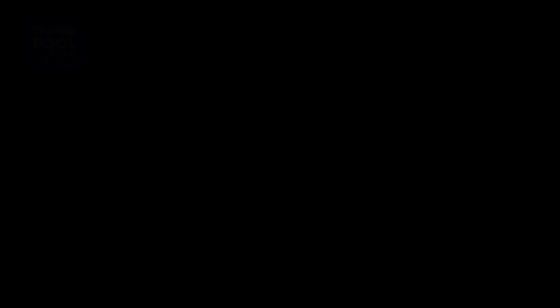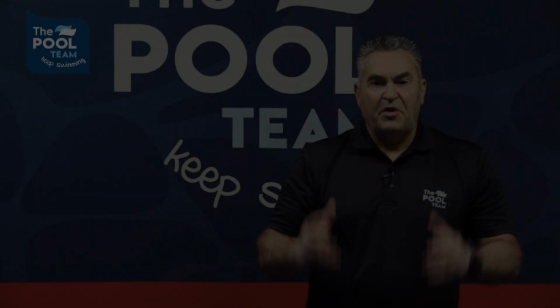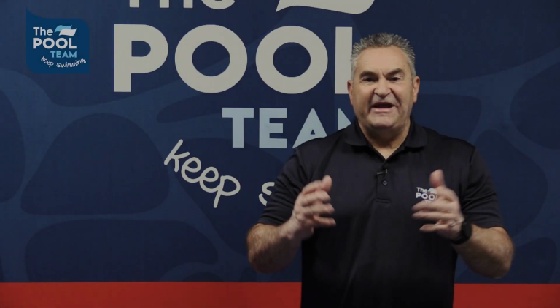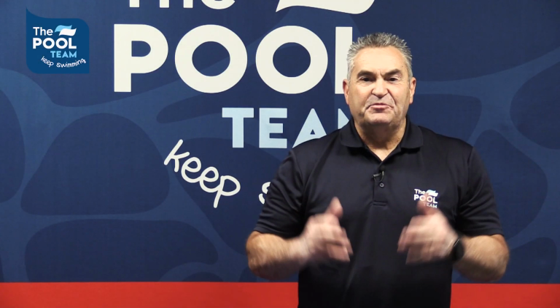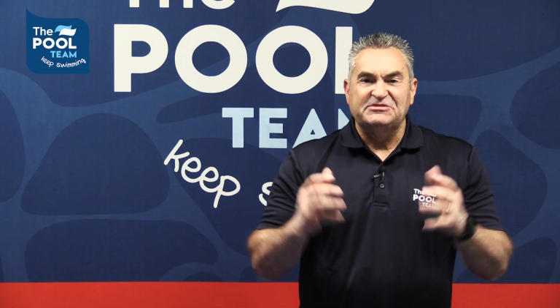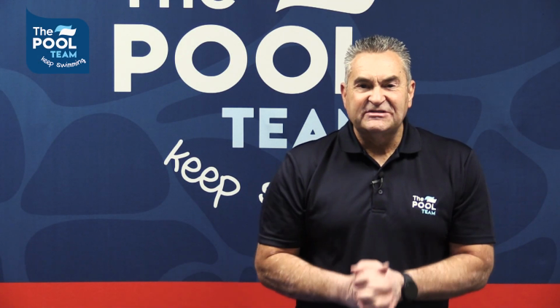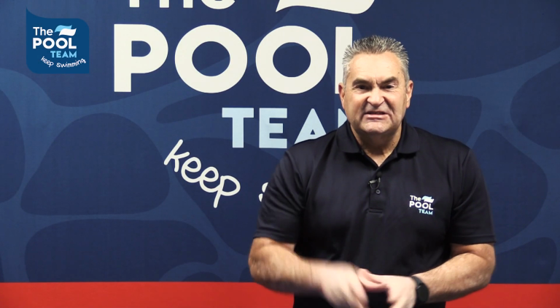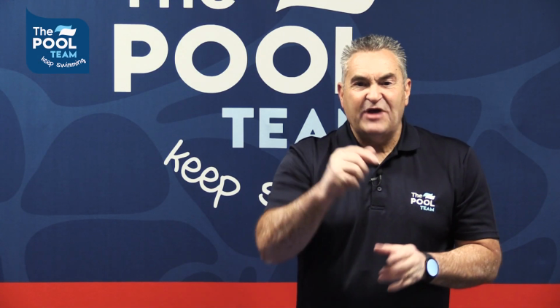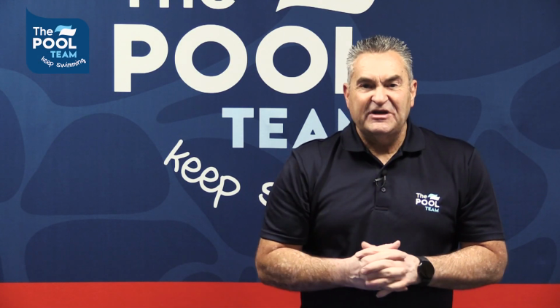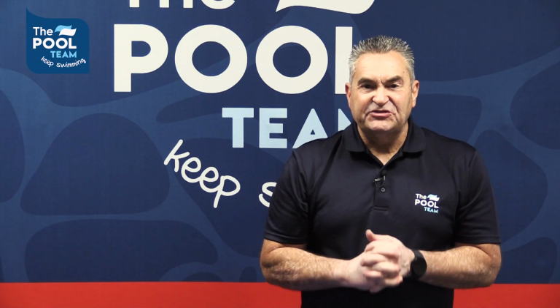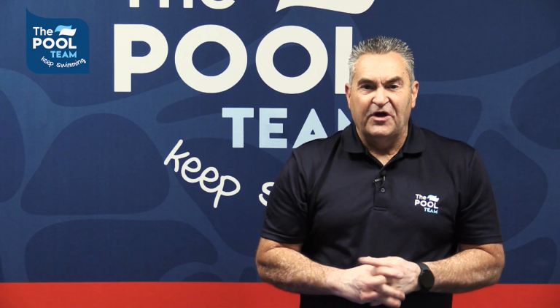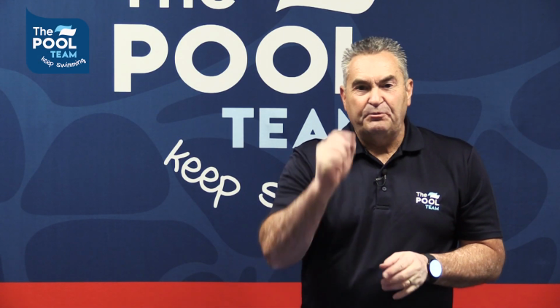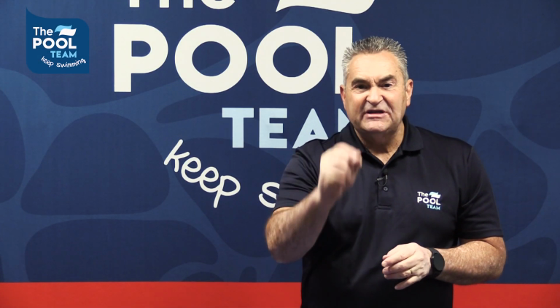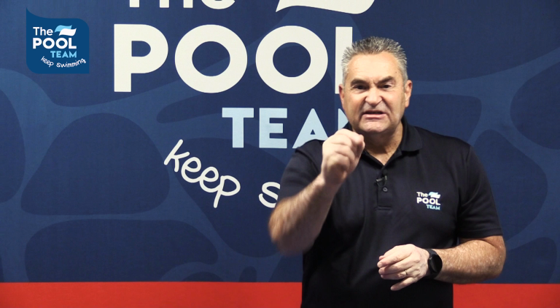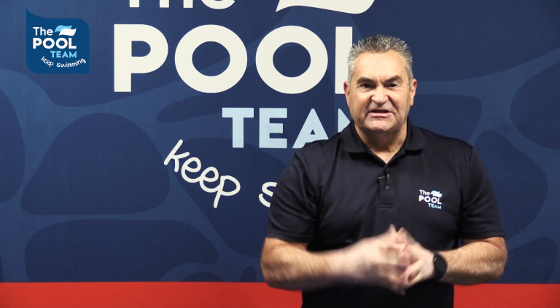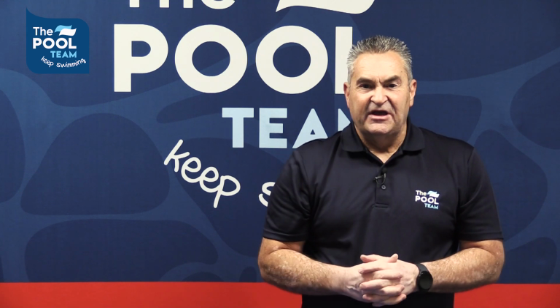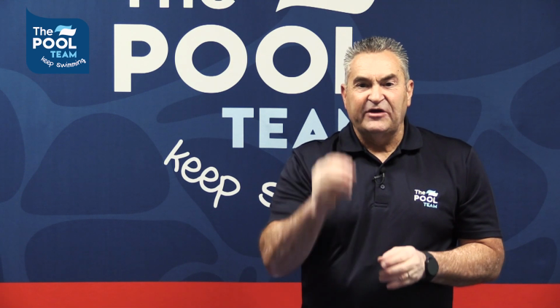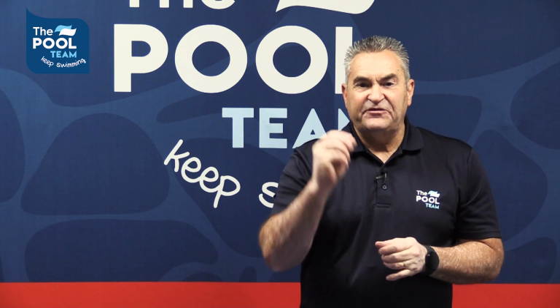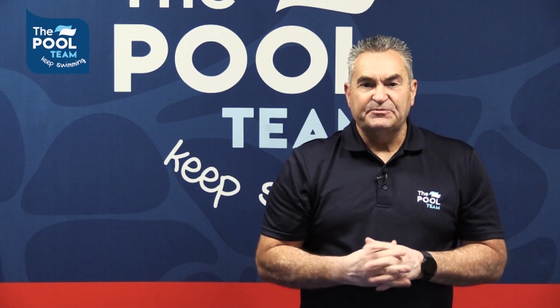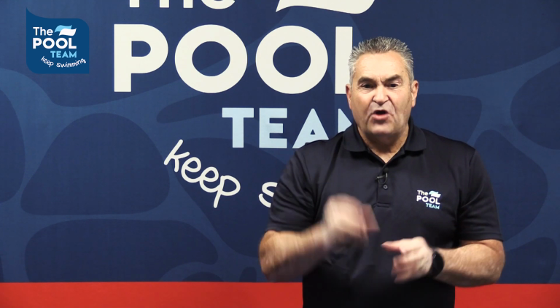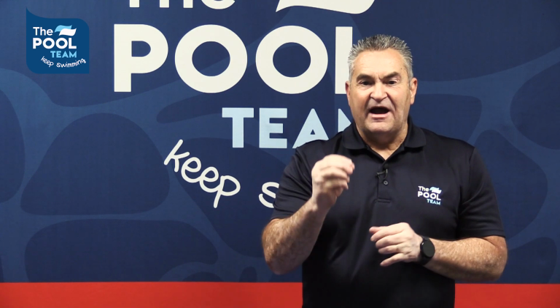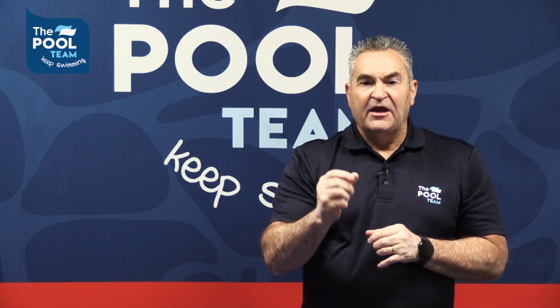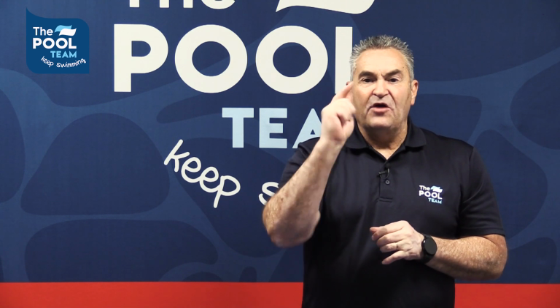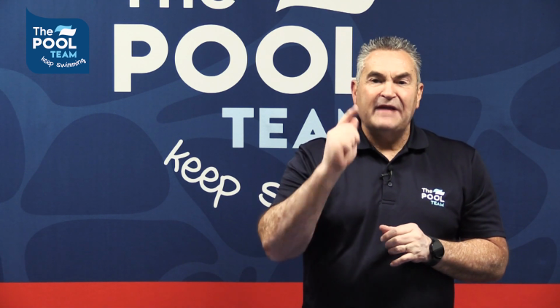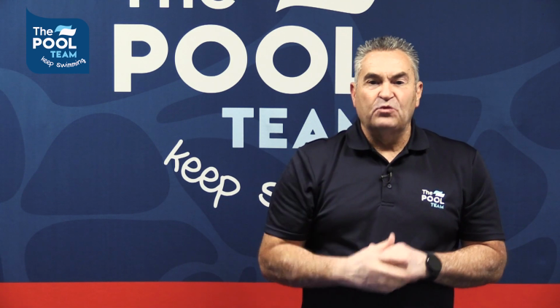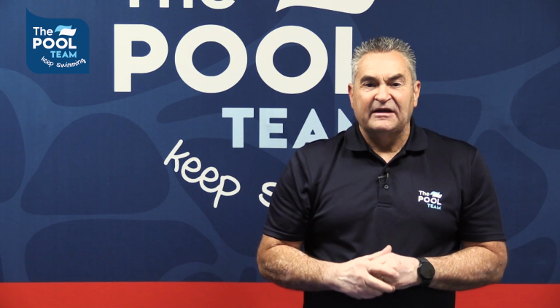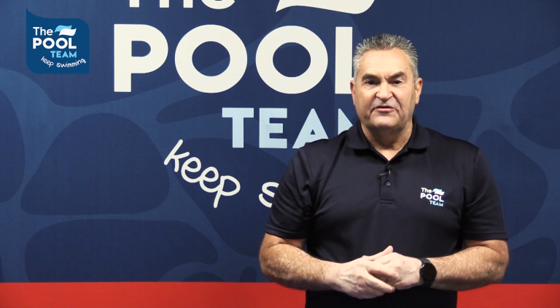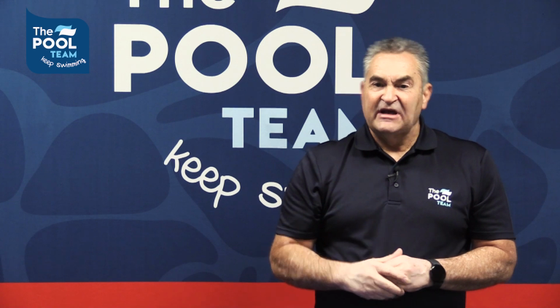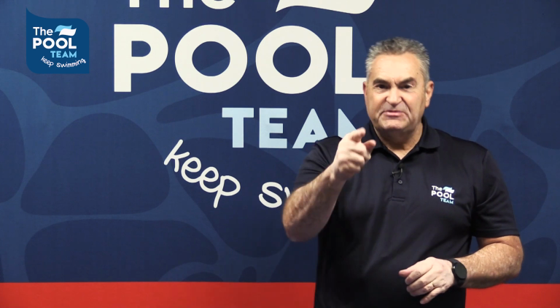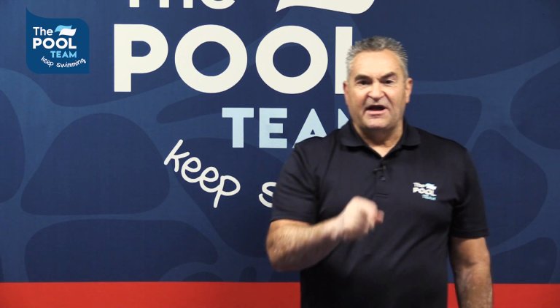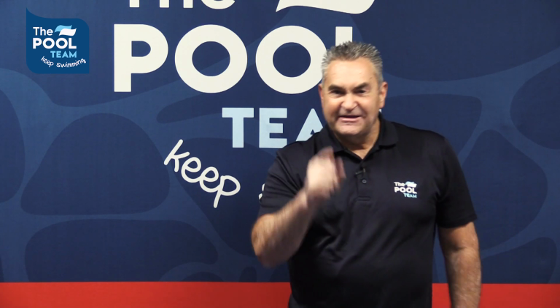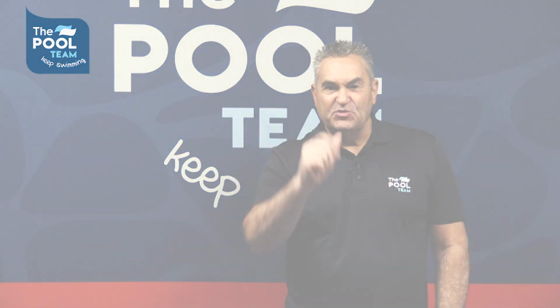Pop into any of the pool team stores and speak to our professional staff for personalized solutions. You can also find this product online — we offer nationwide deliveries. Keep swimming, guys!